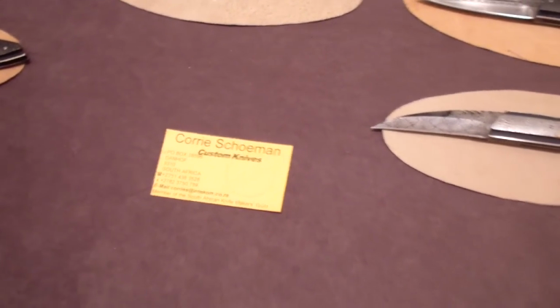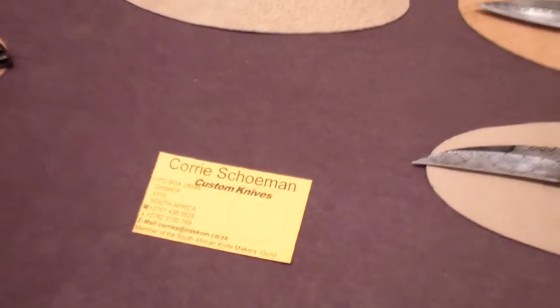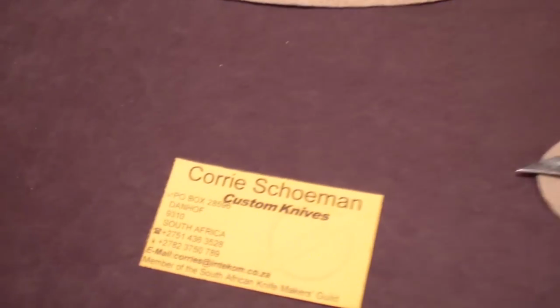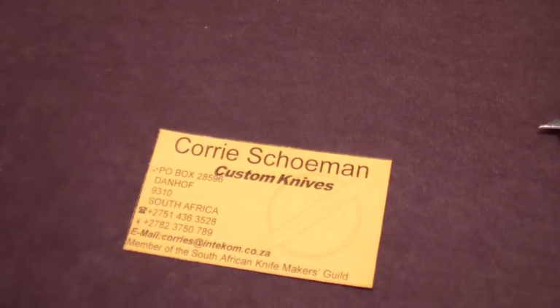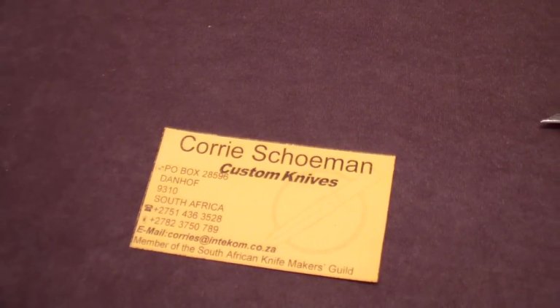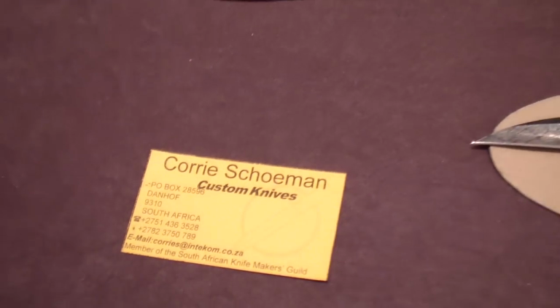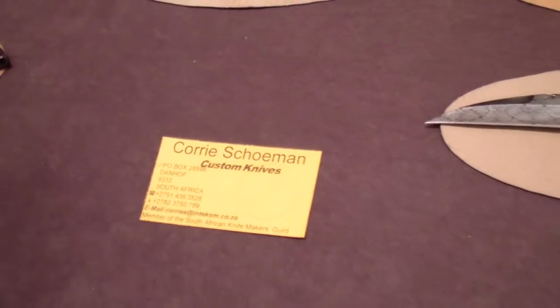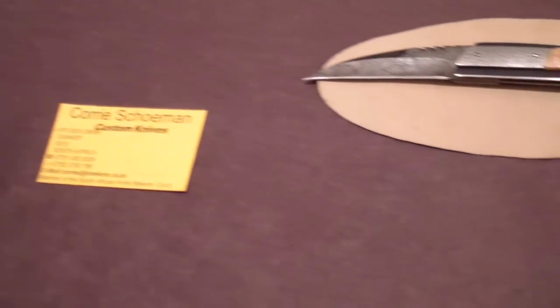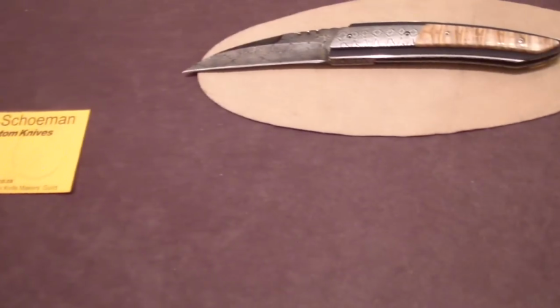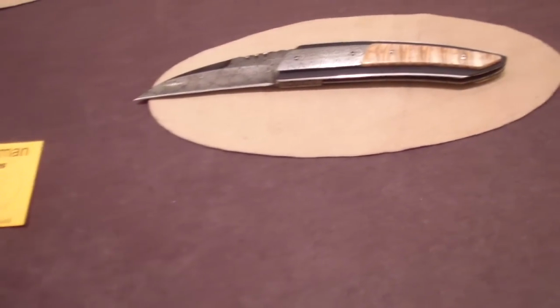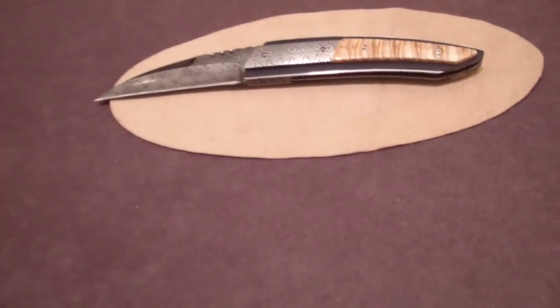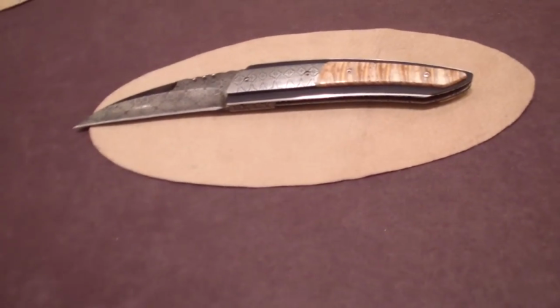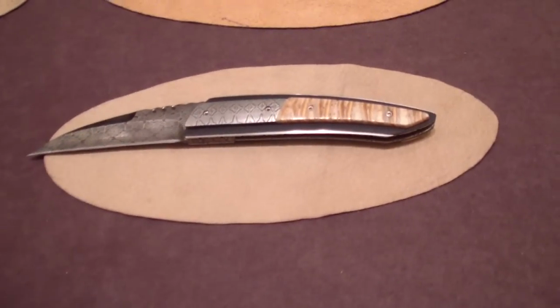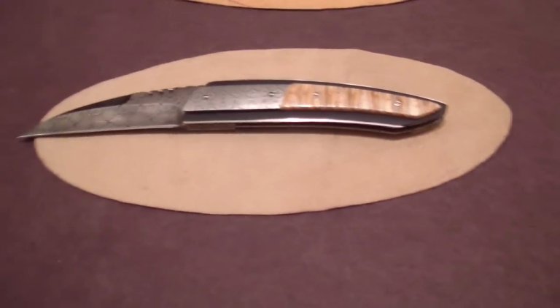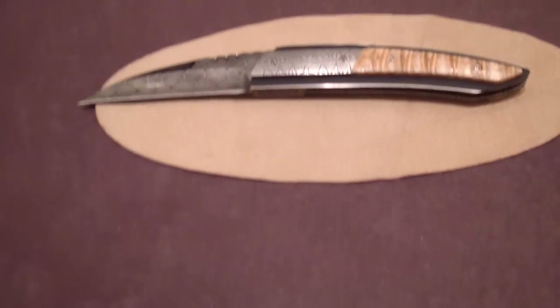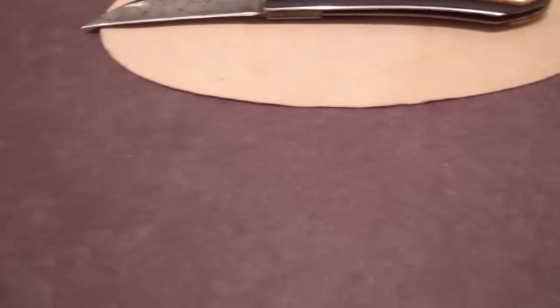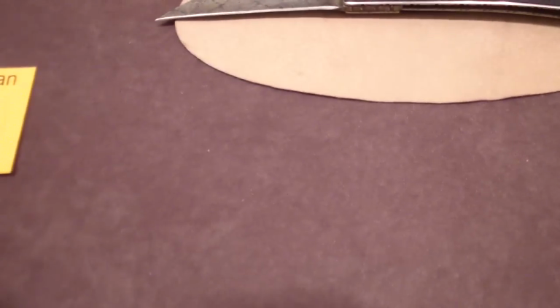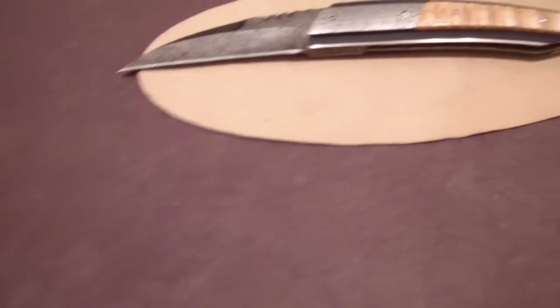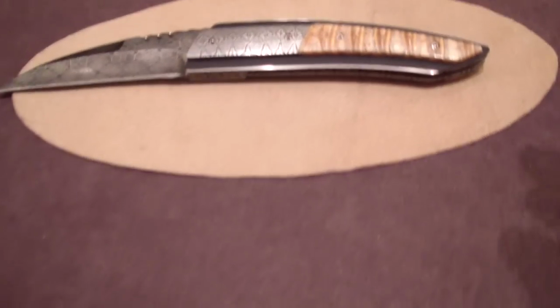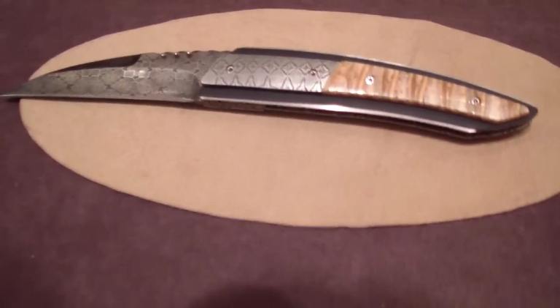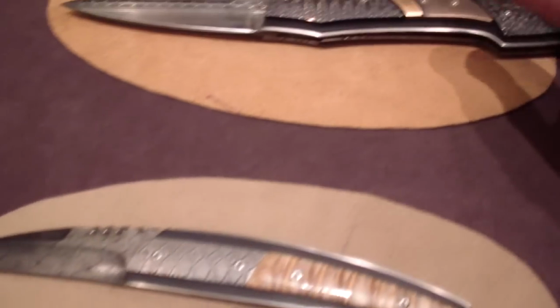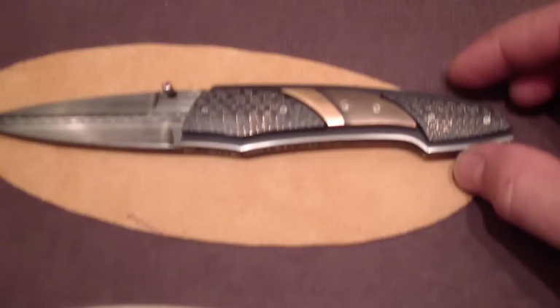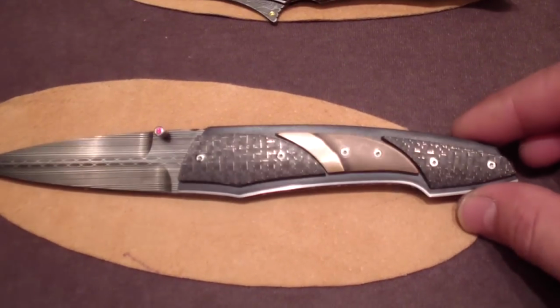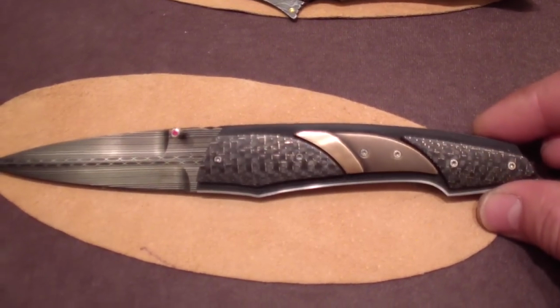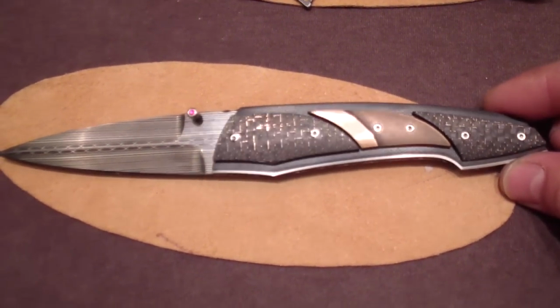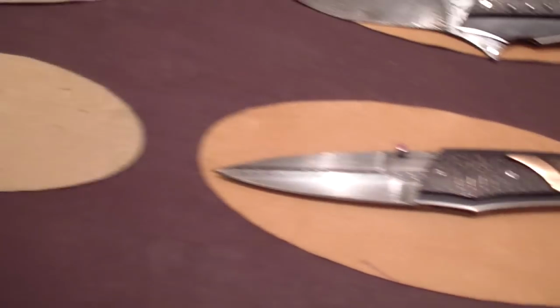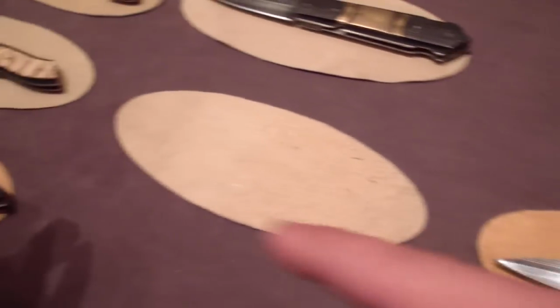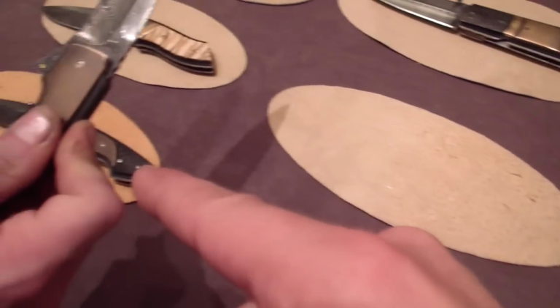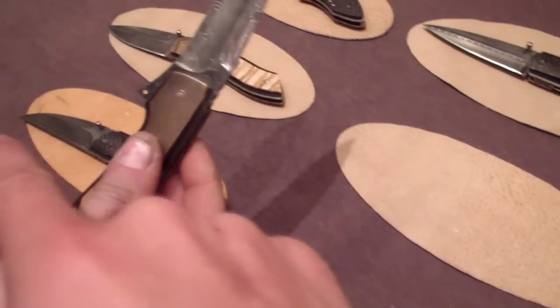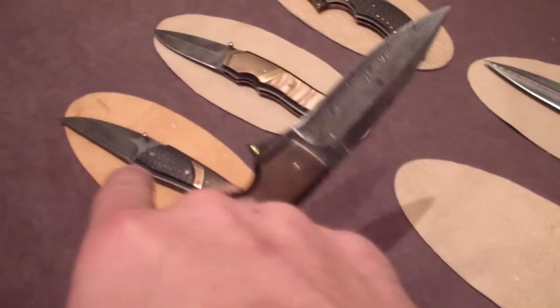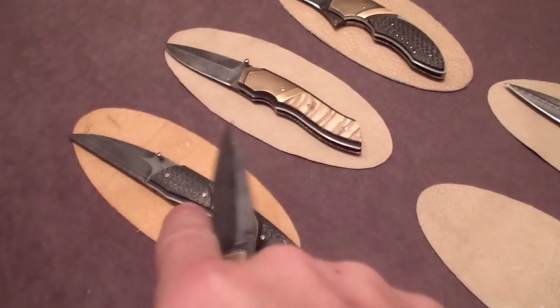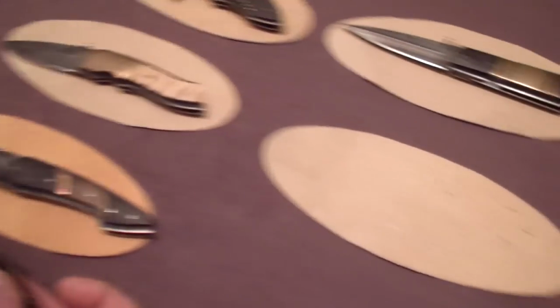Guys, so here is the work of Corey Schumann and he makes some insanely beautiful knives from South Africa. I'm obsessed with these two. There's one and there's a clip version over there.